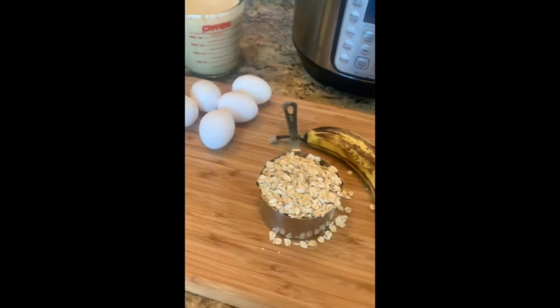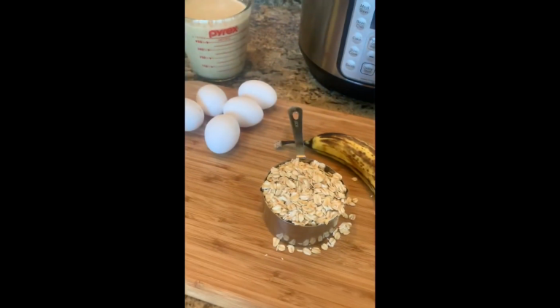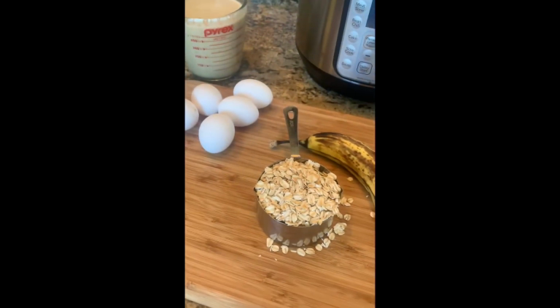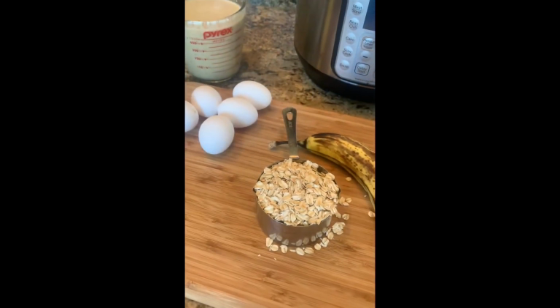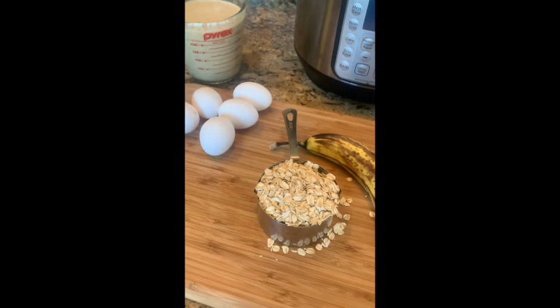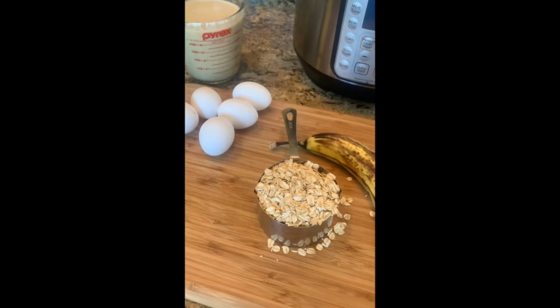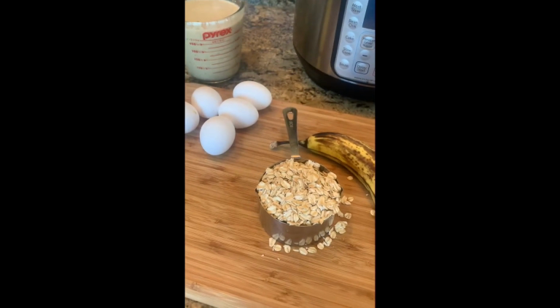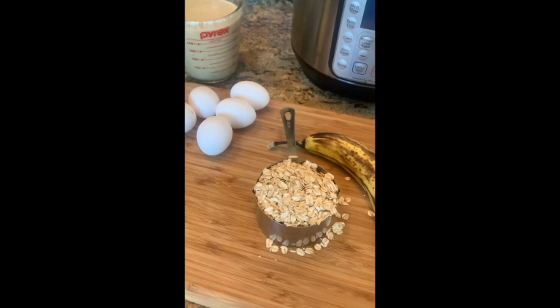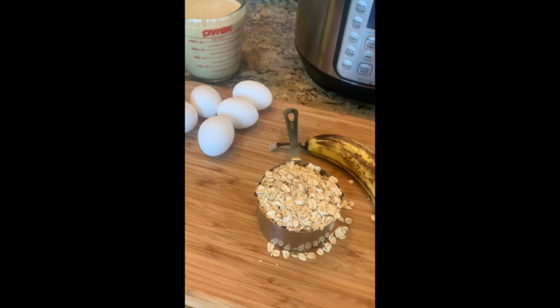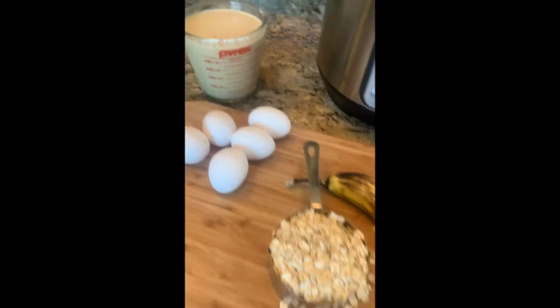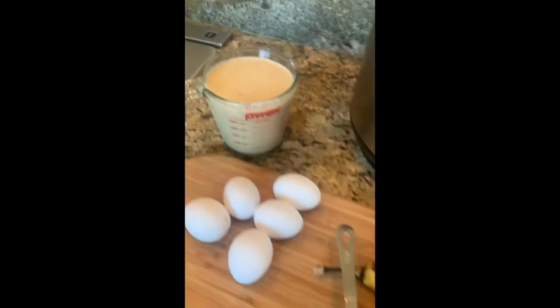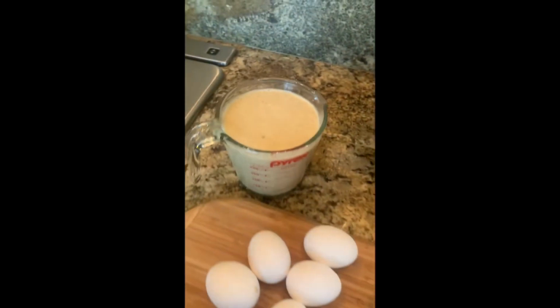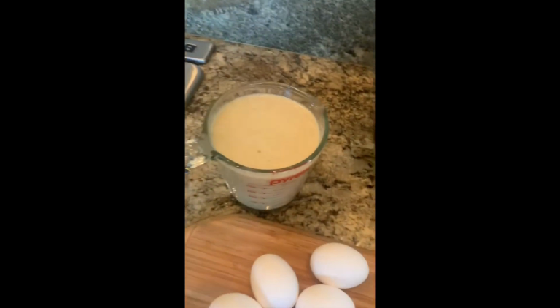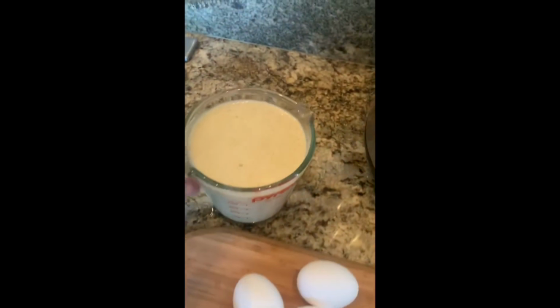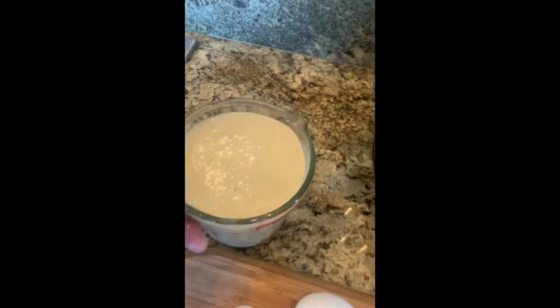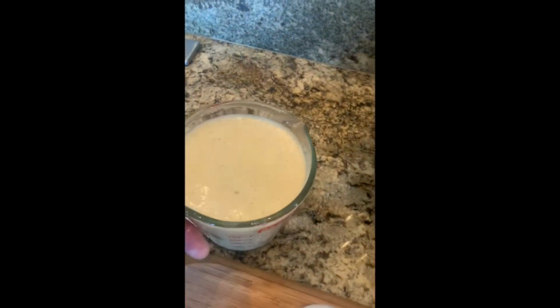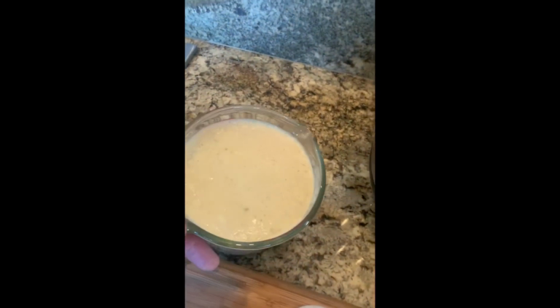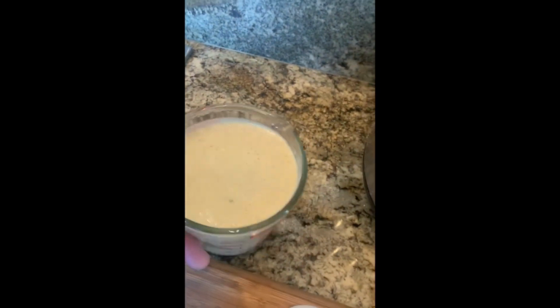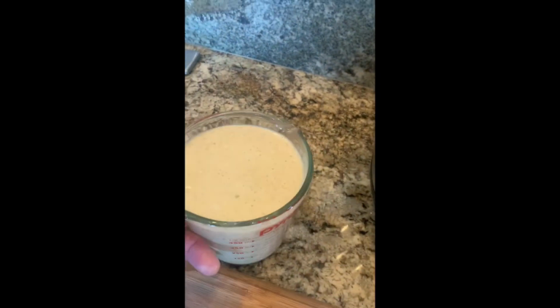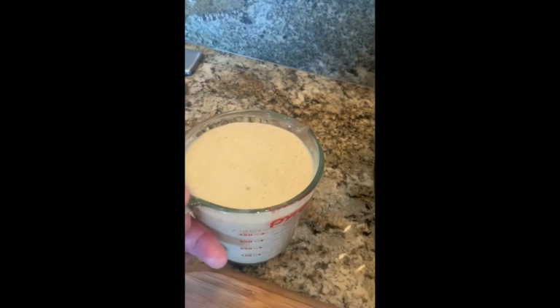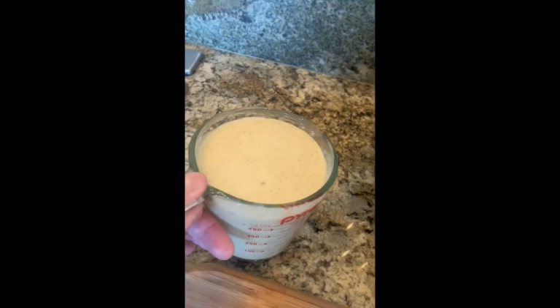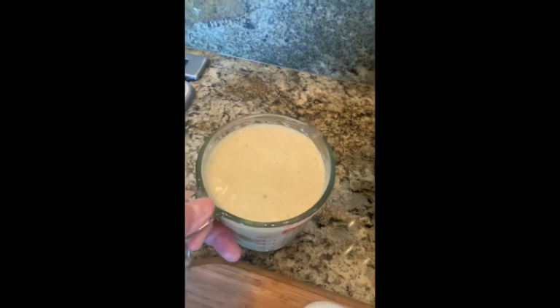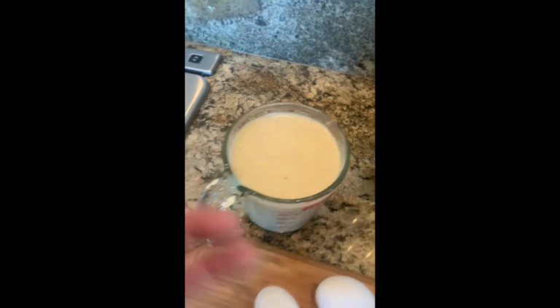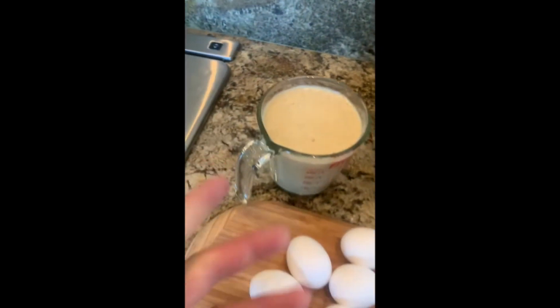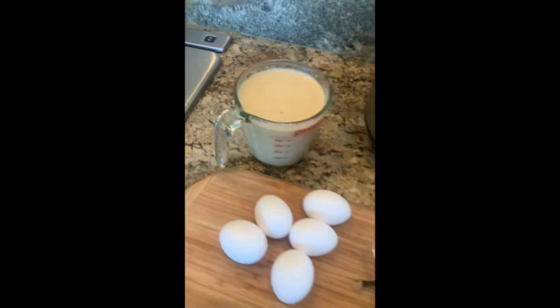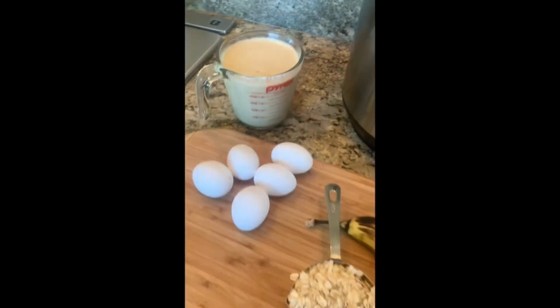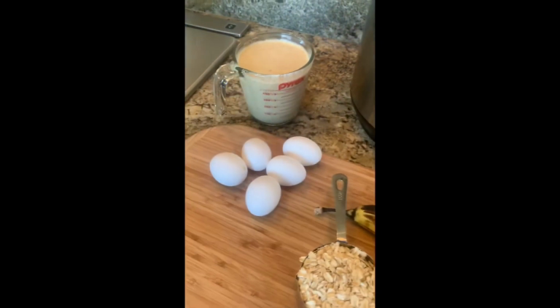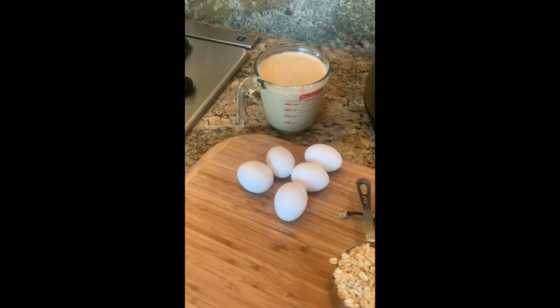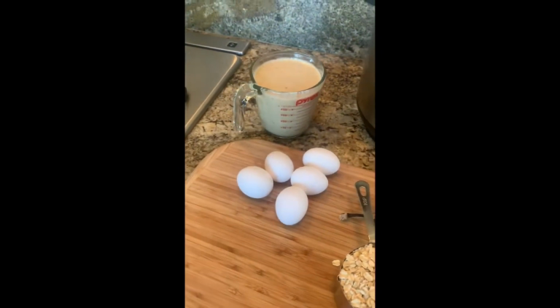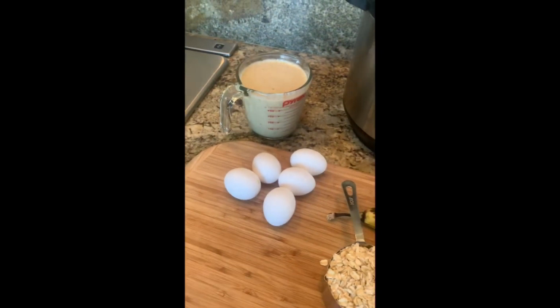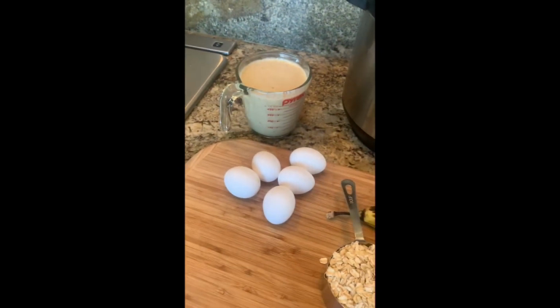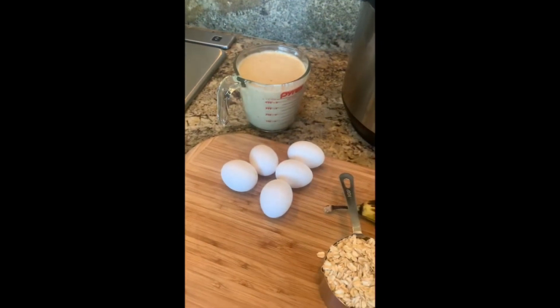Blend it up in the food processor or your blender and this is what you've got. Let it sit for about ten minutes so the oatmeal can expand — it just makes it nice and sort of dense, delicious.